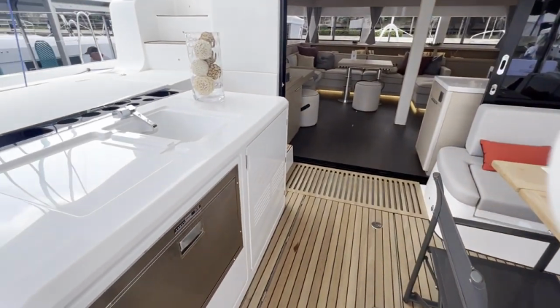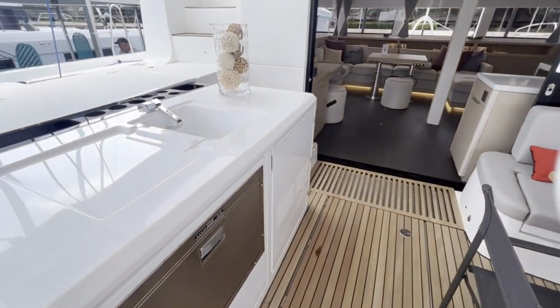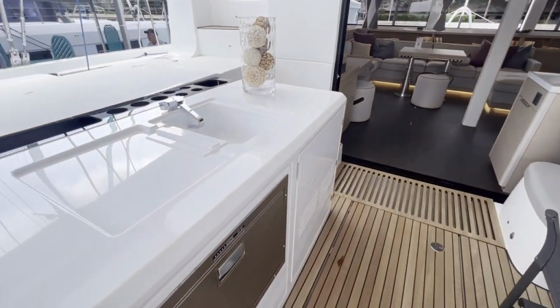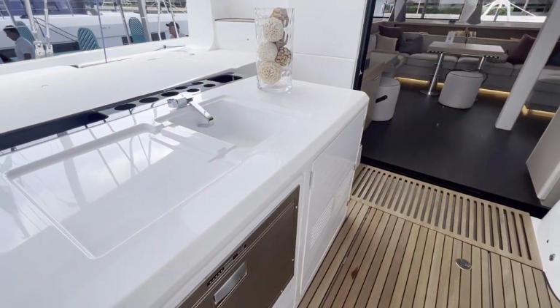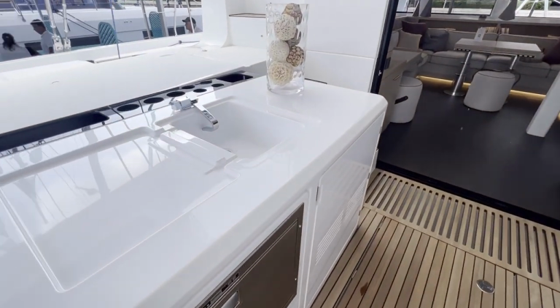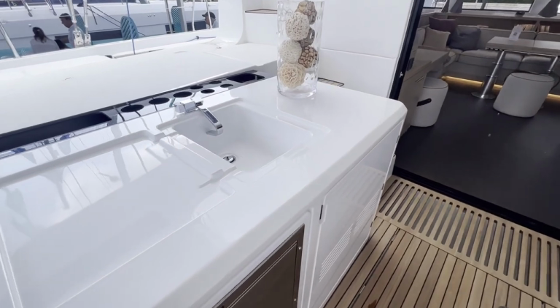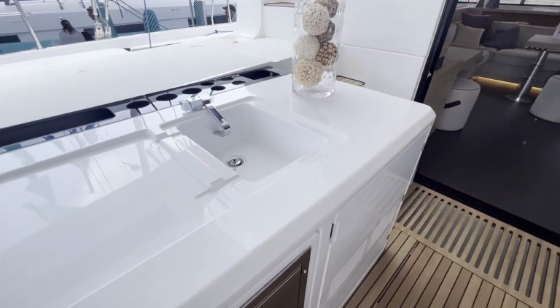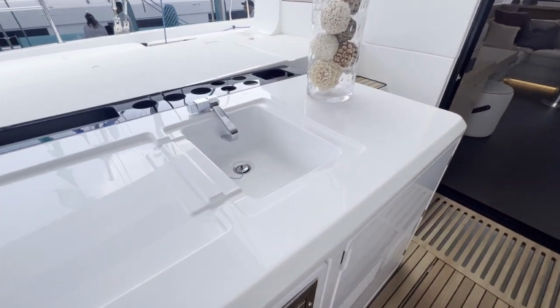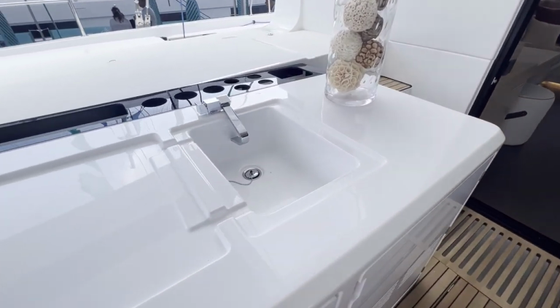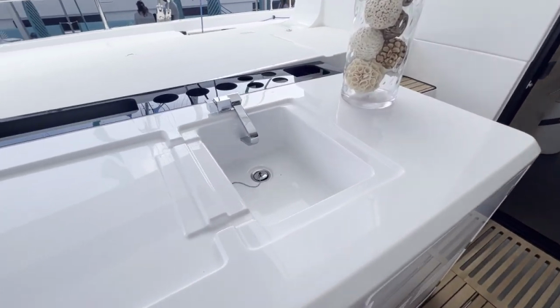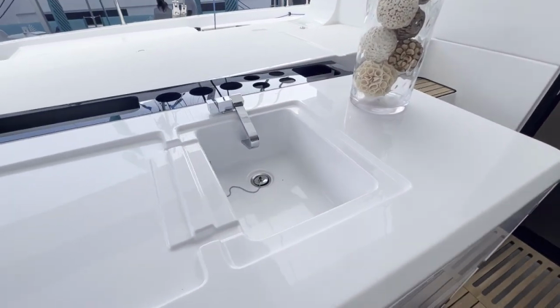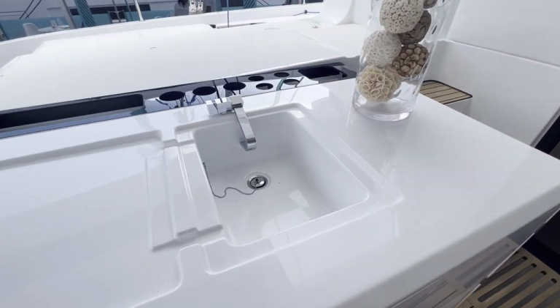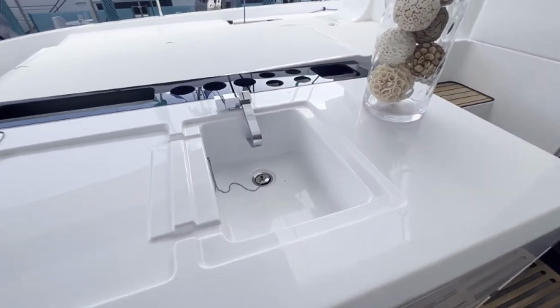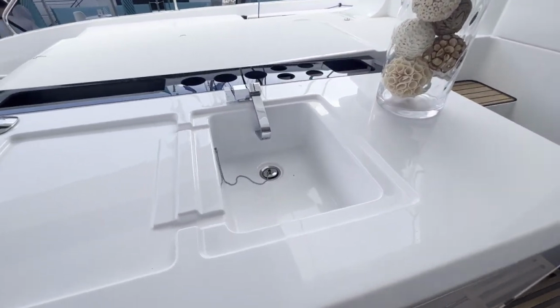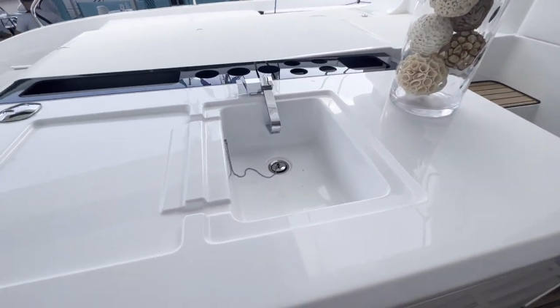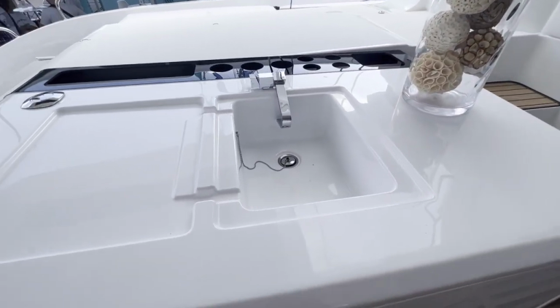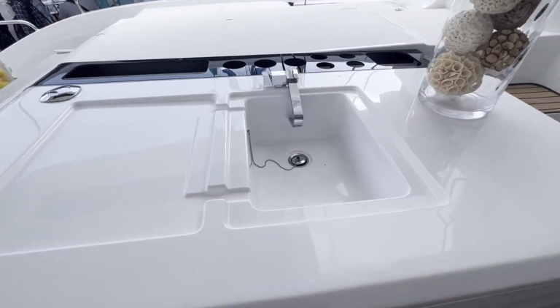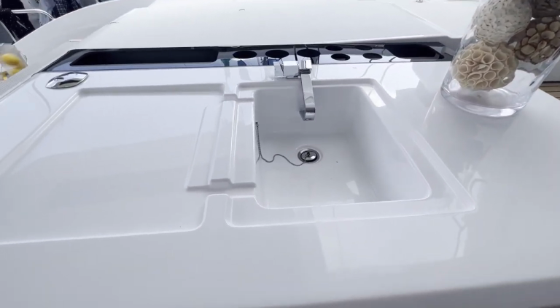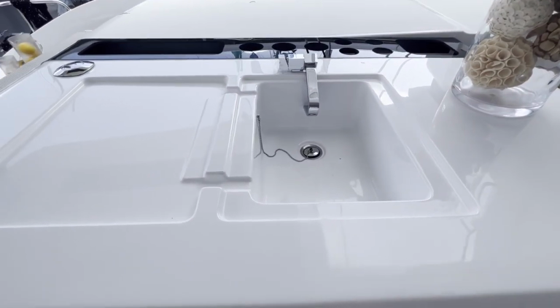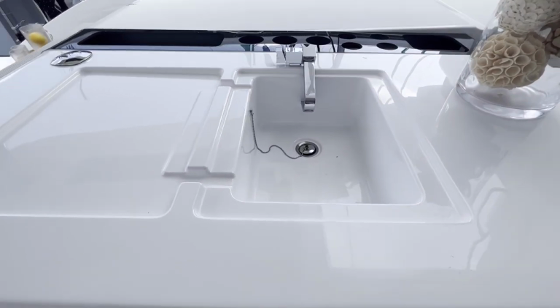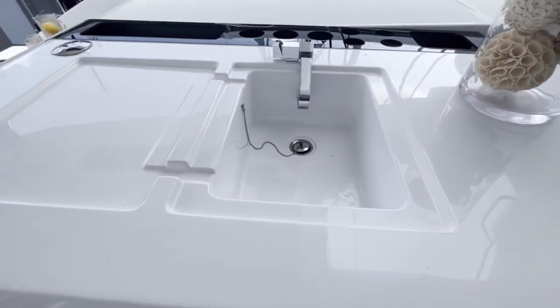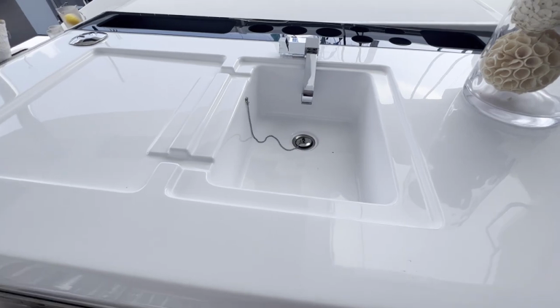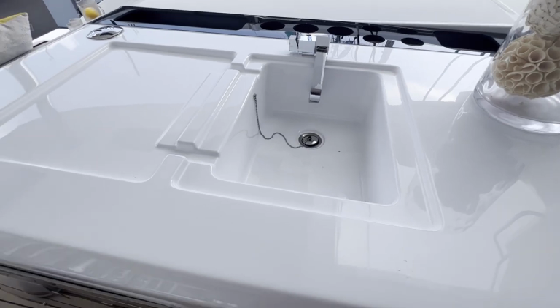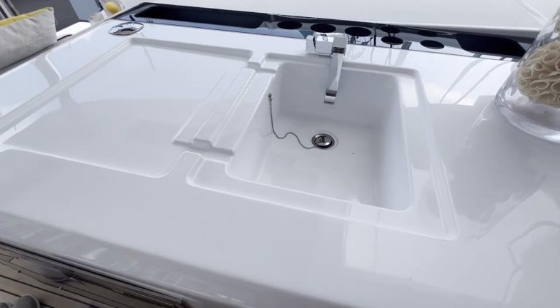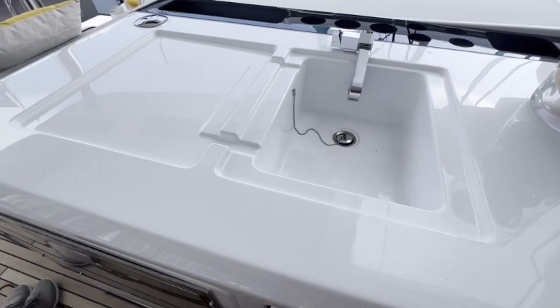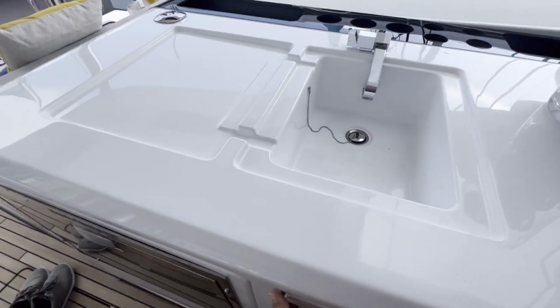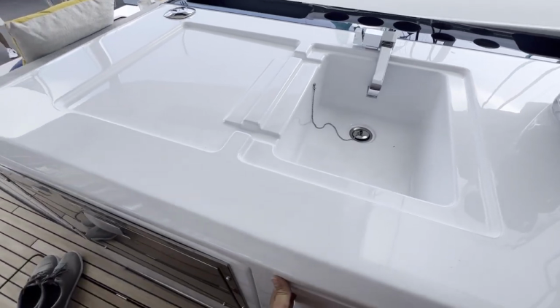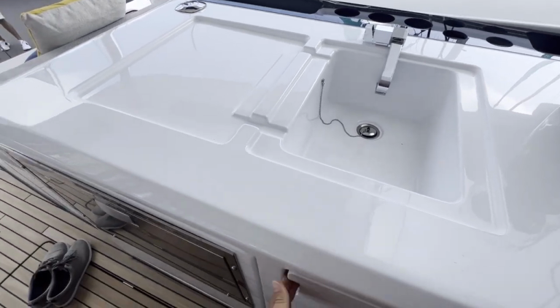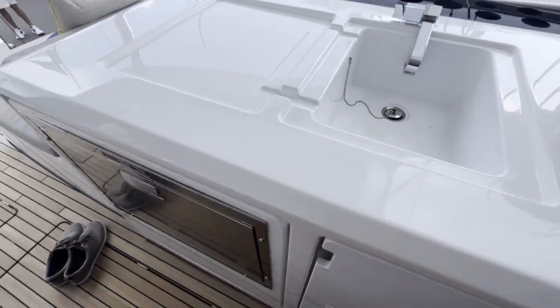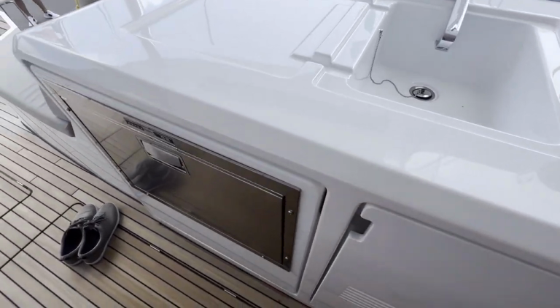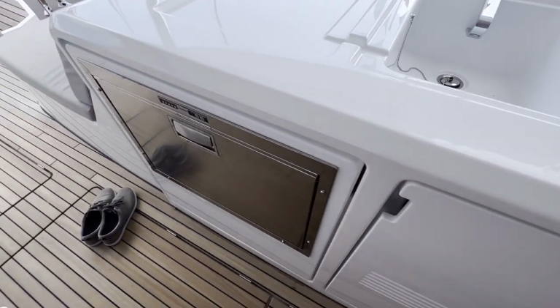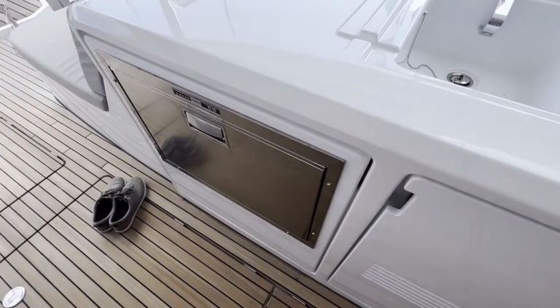You can see the table can be unfolded and it makes a nice large table for a big group. I like having an outside sink — you can clean your fish, very convenient. There is also an ice maker and refrigerator.